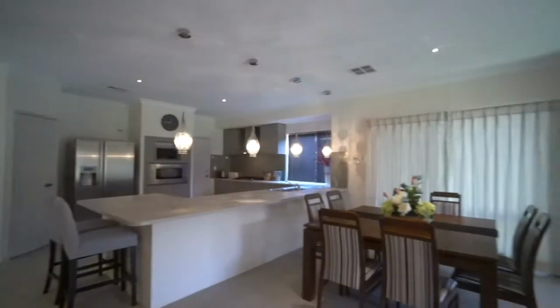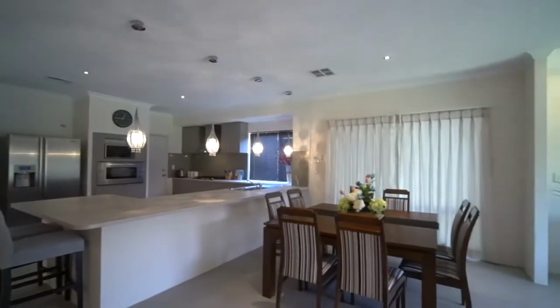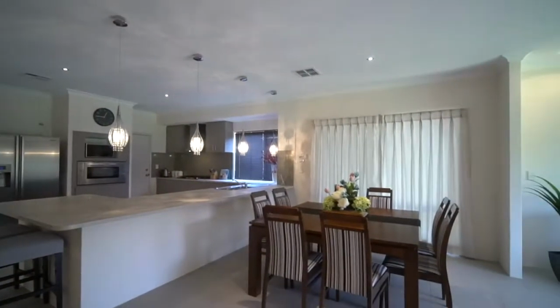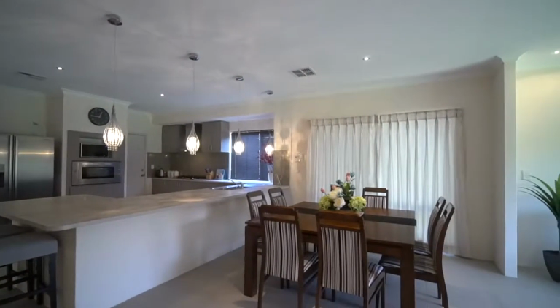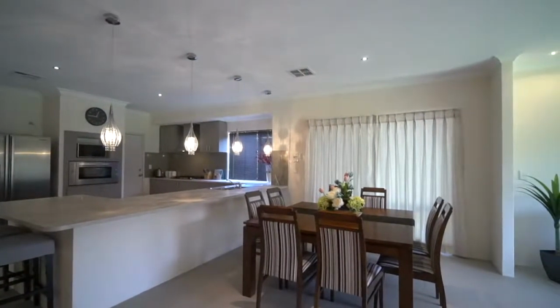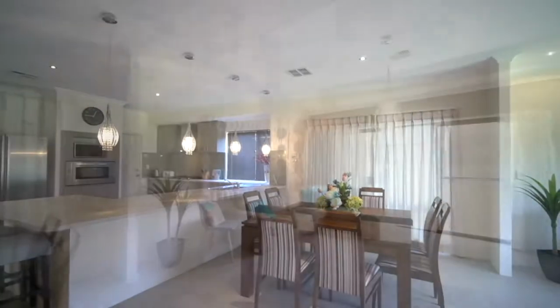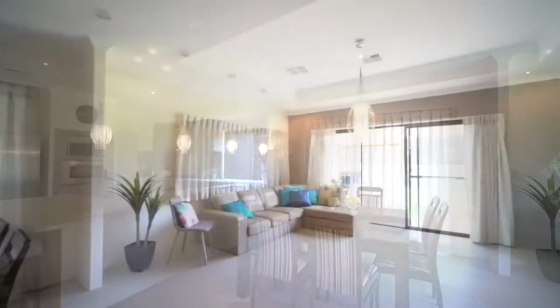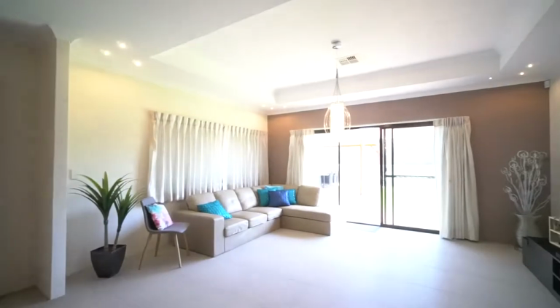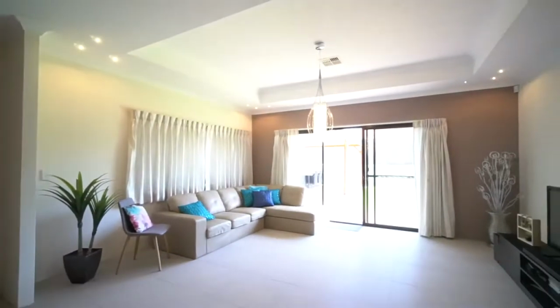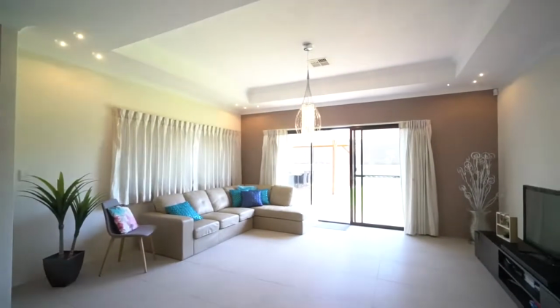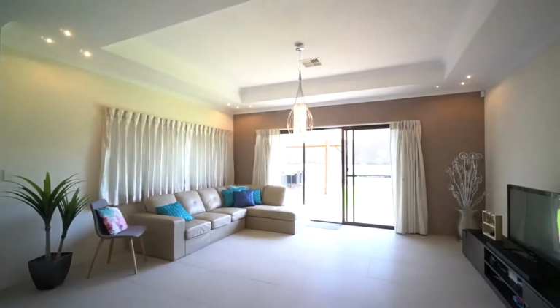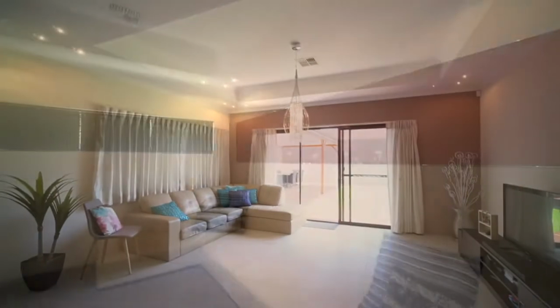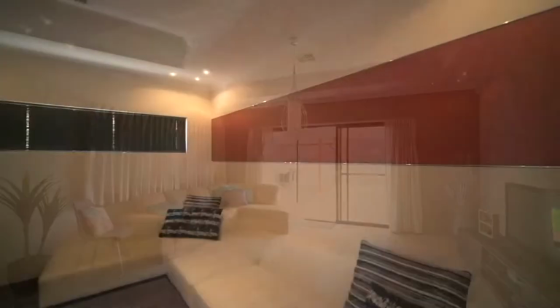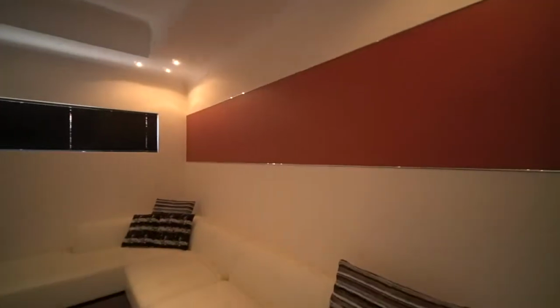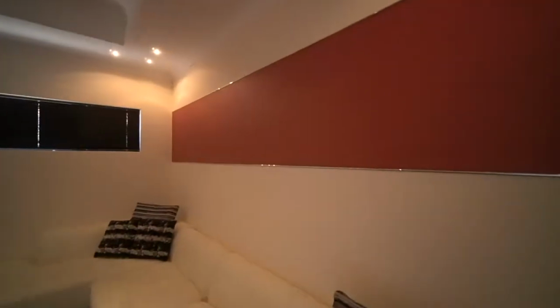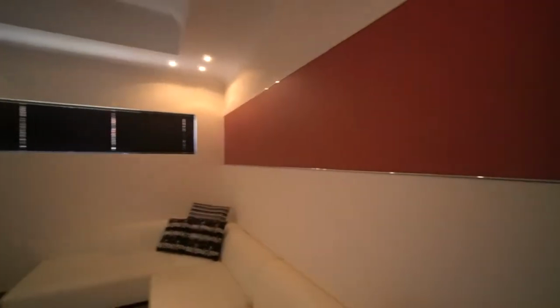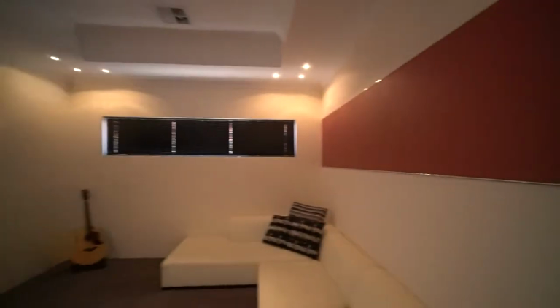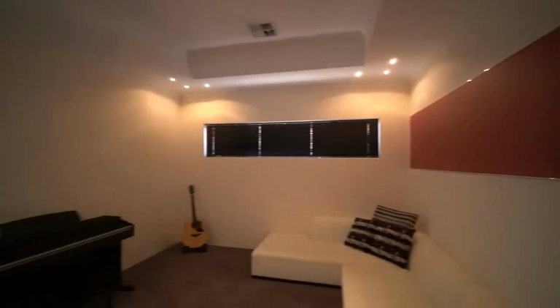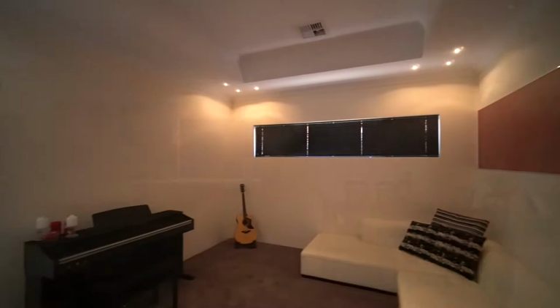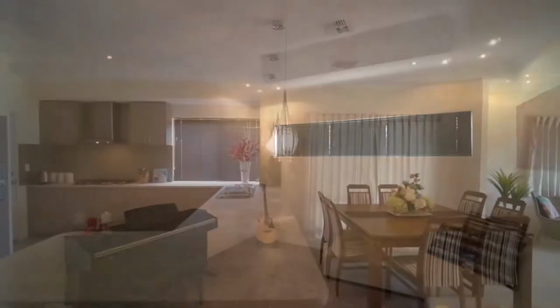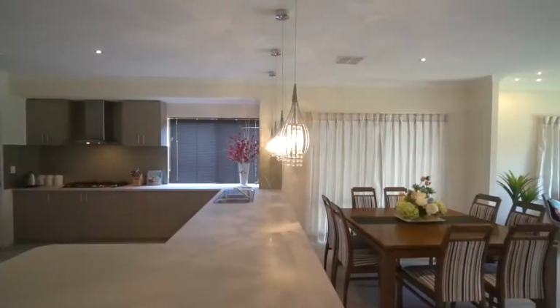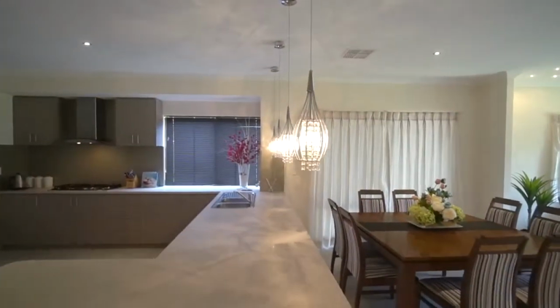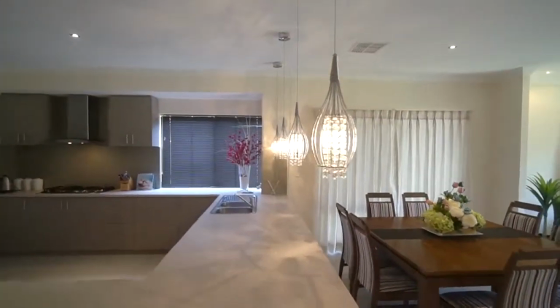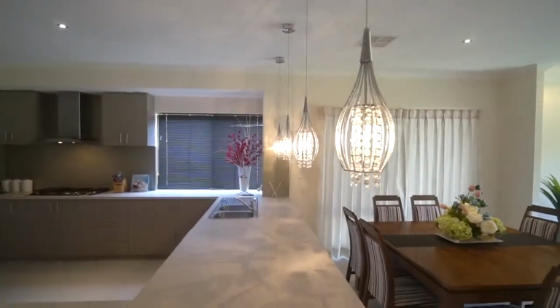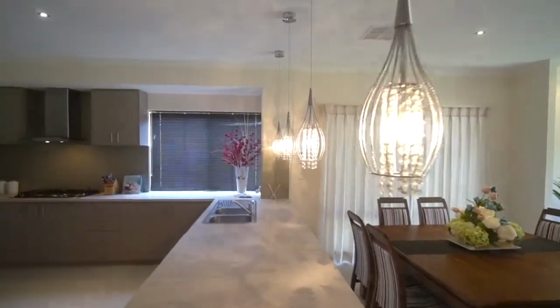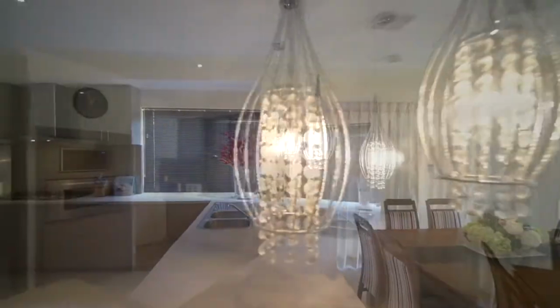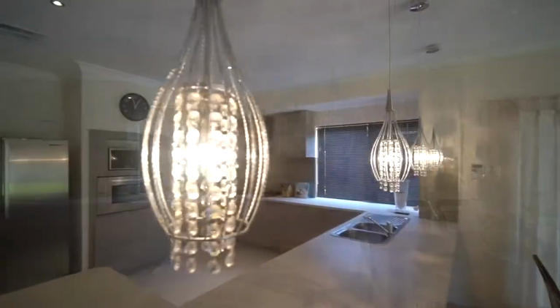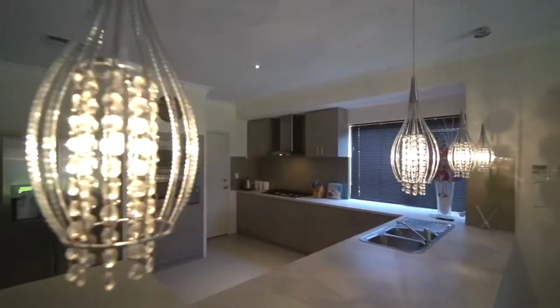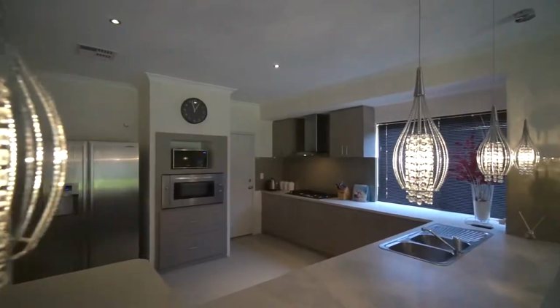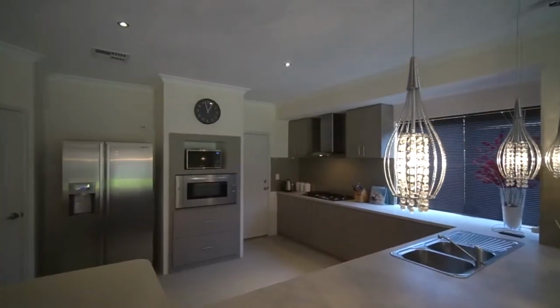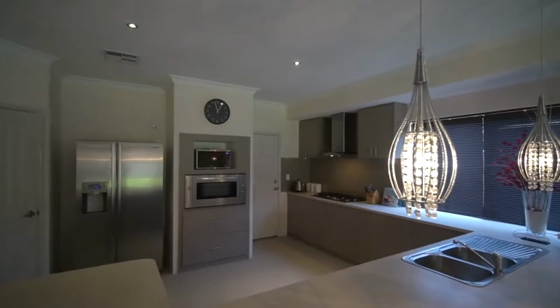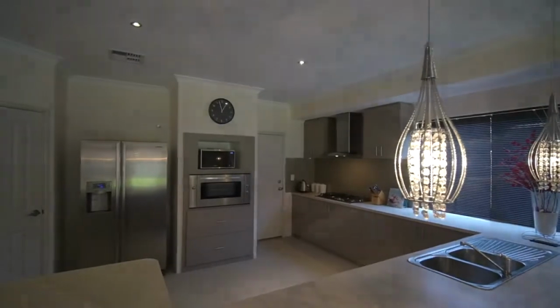The double garage has a shoppers entry into the home and a rear roller door to the backyard. There is a separate theater room, front study slash home office, and a massive contemporary kitchen with stainless steel appliances and overhead cupboards.